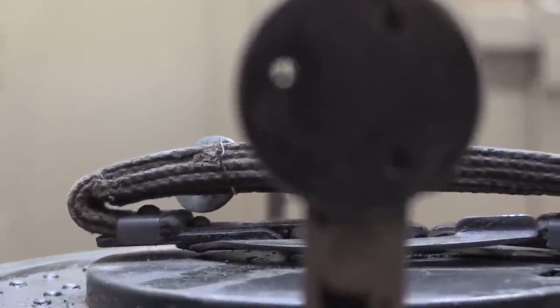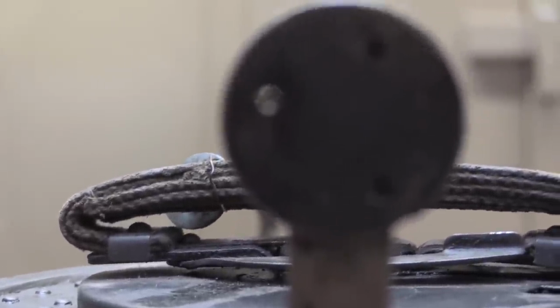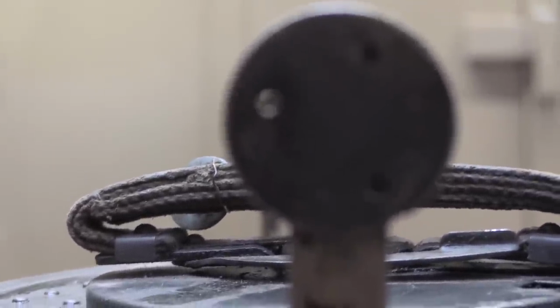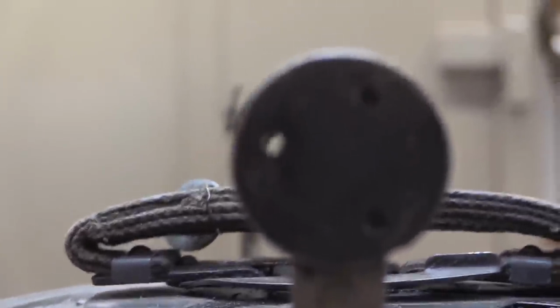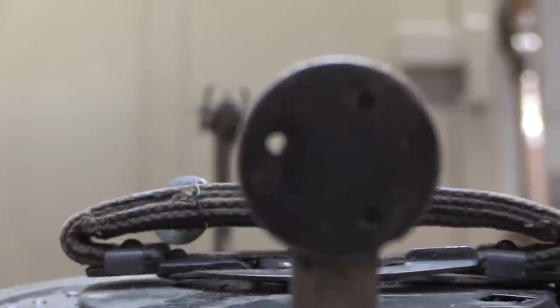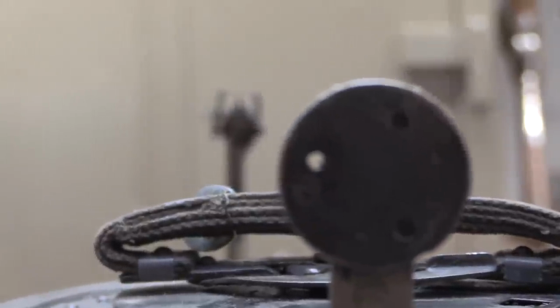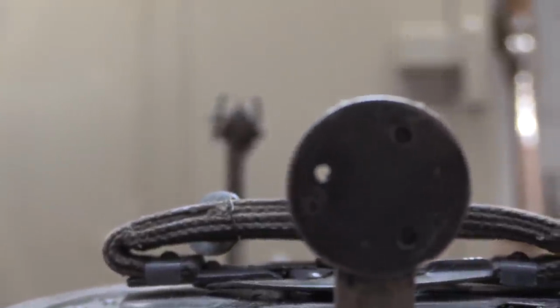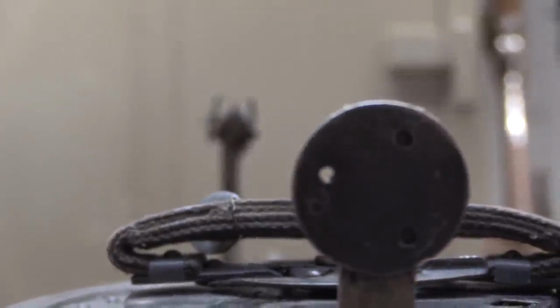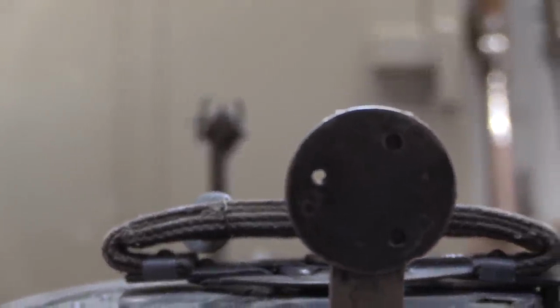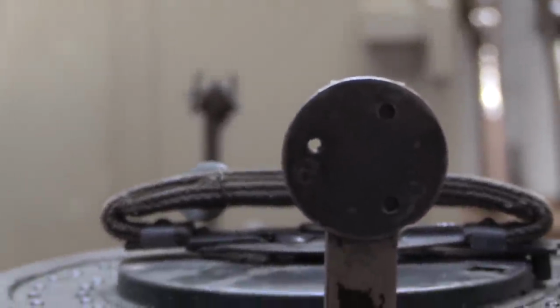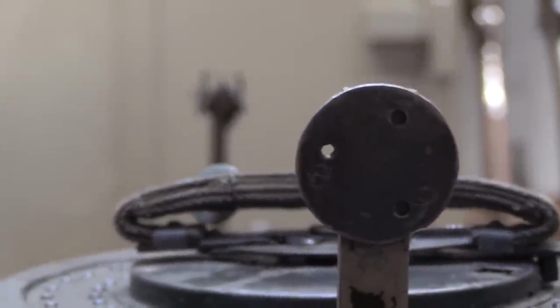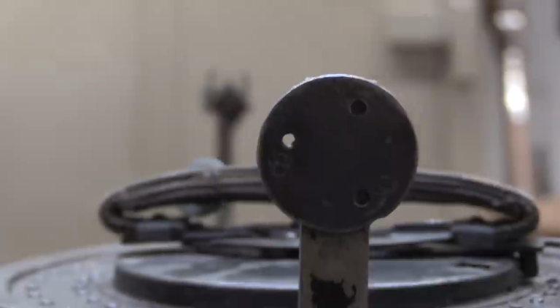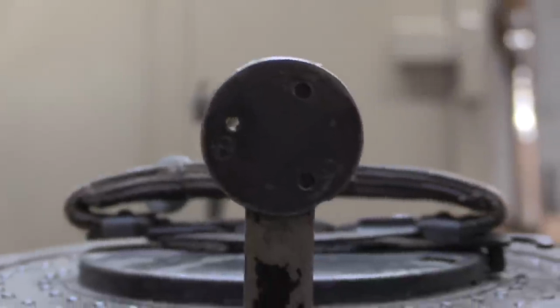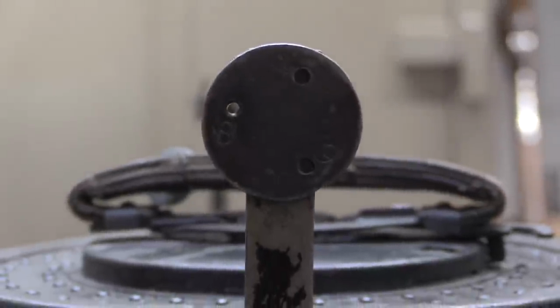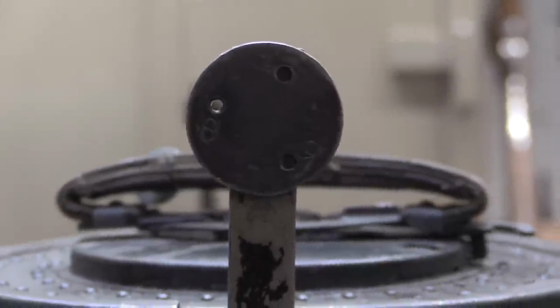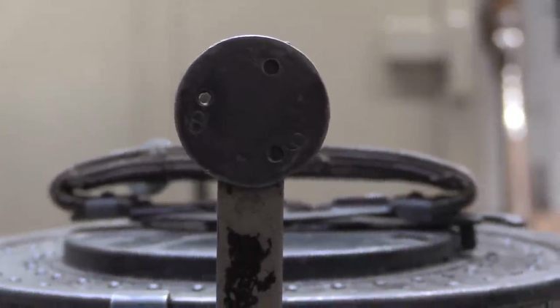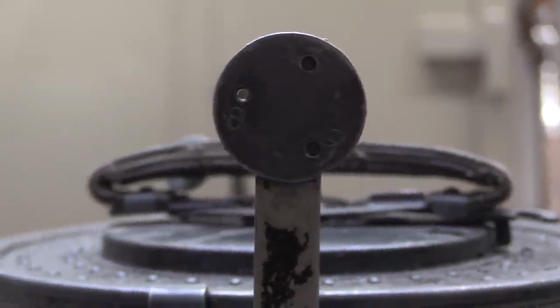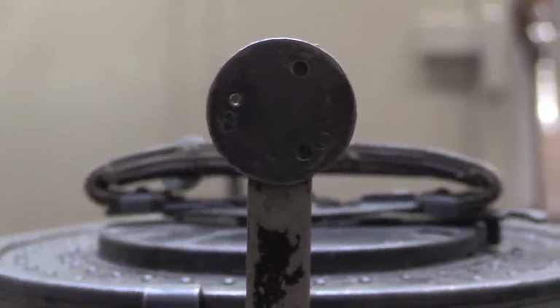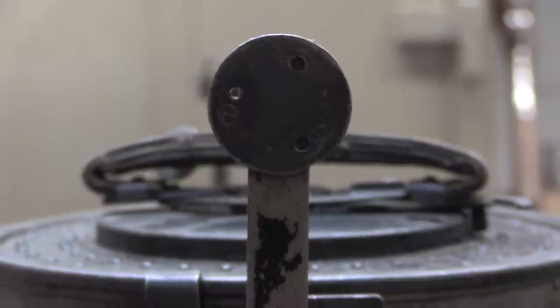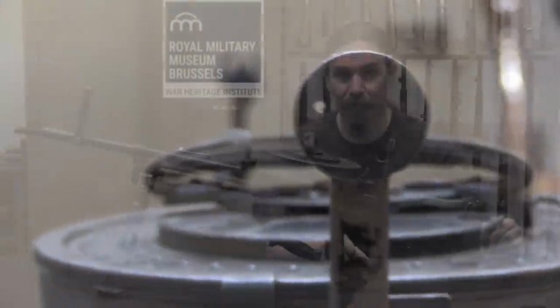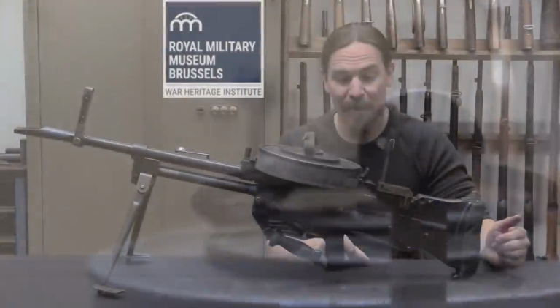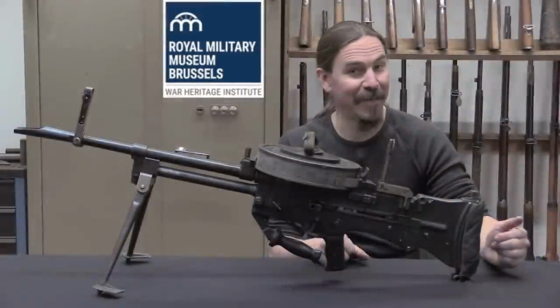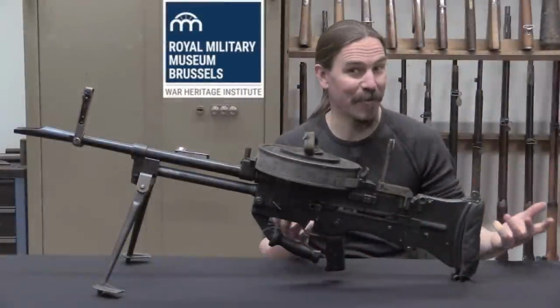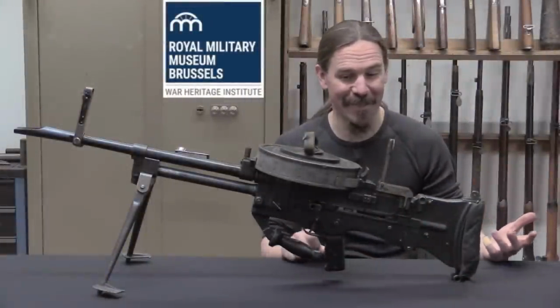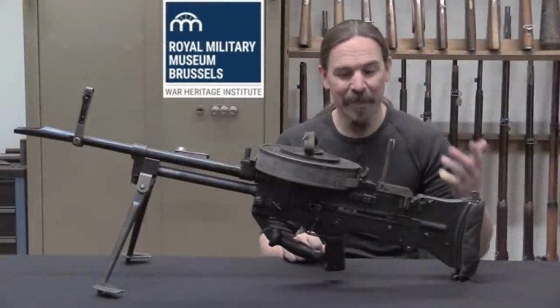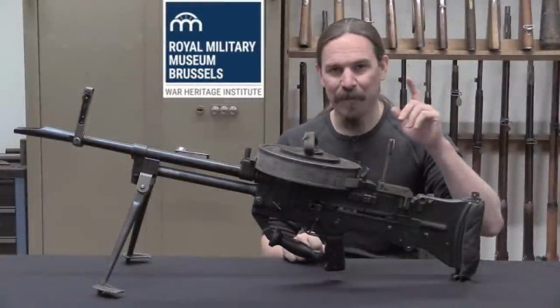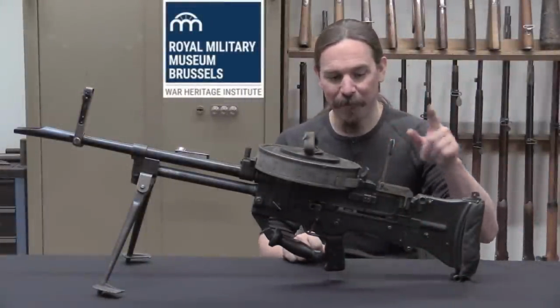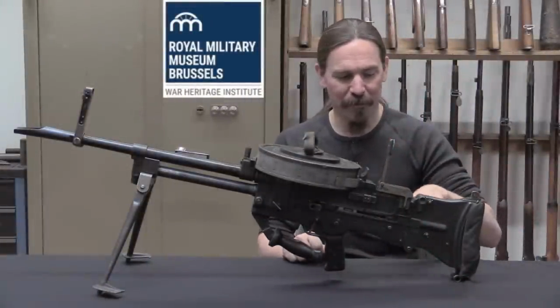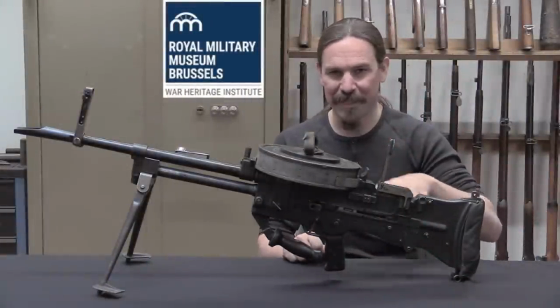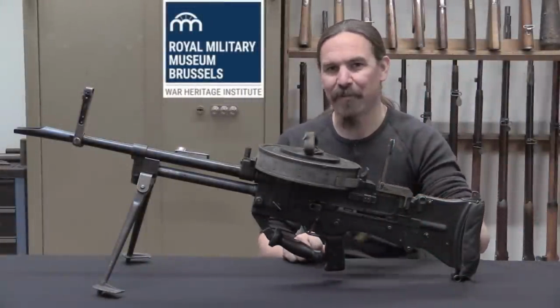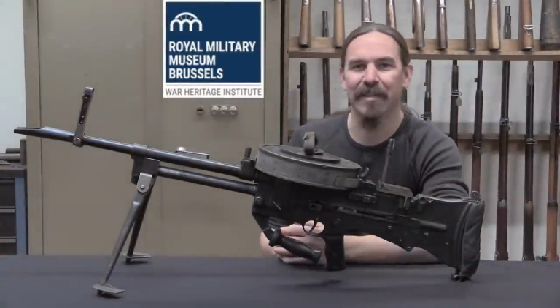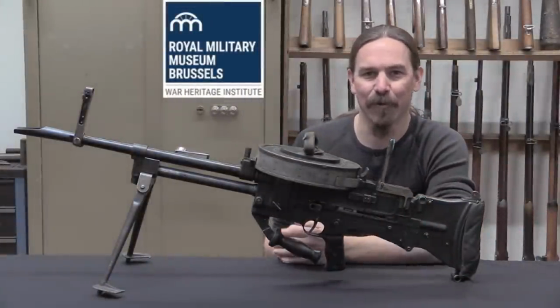Essentially they added a shoulder stock, a carry handle, a bipod, and a pistol grip. And voila — you have turned an aircraft gun into a ground gun. So let me show you up close exactly how they did this conversion.